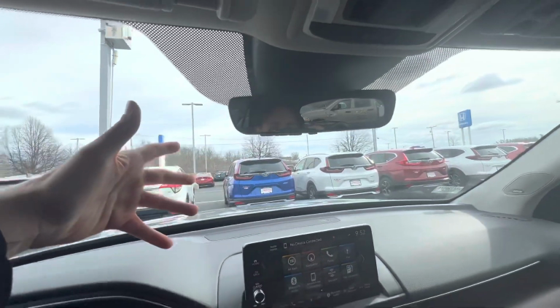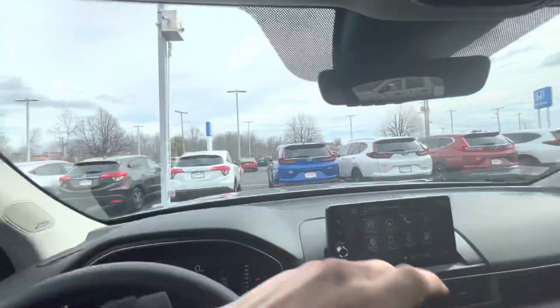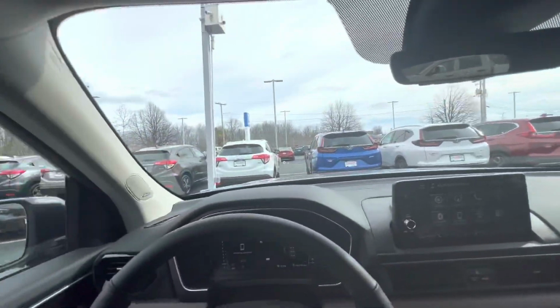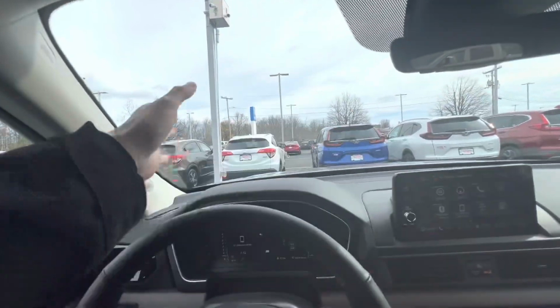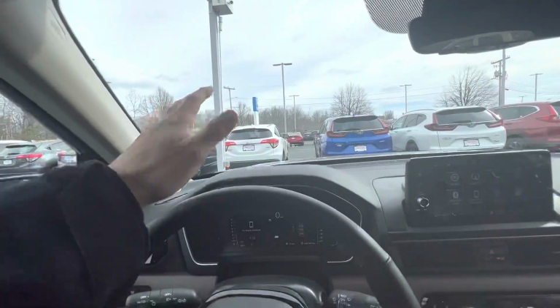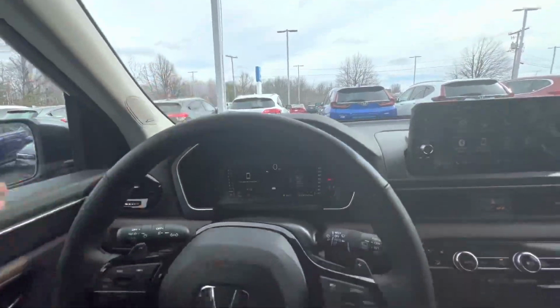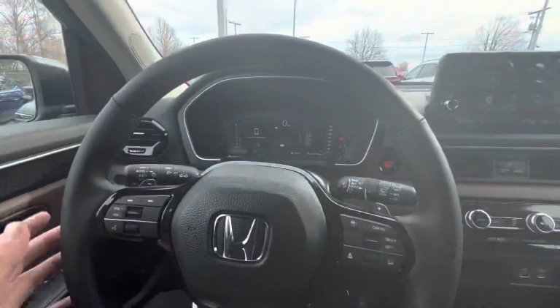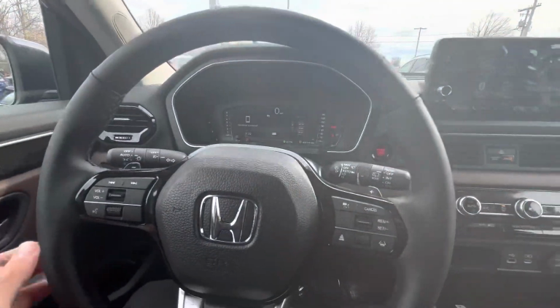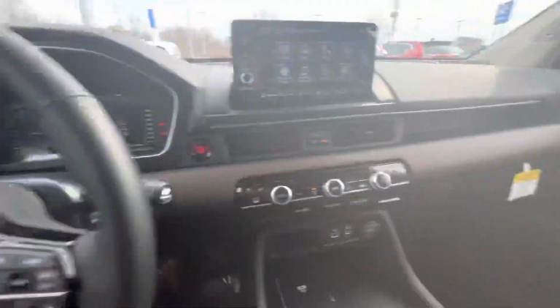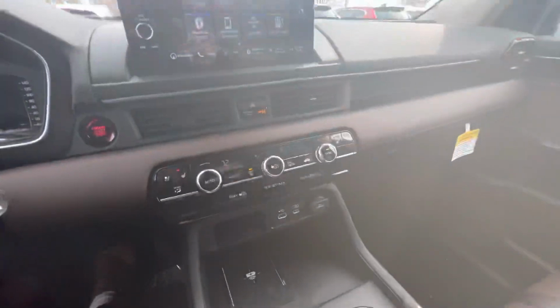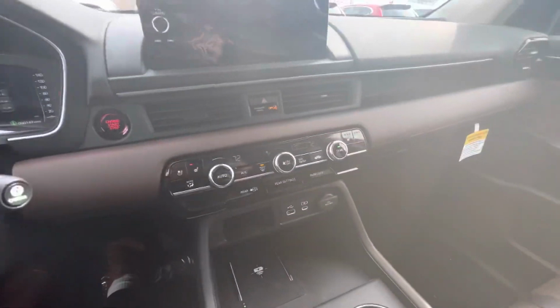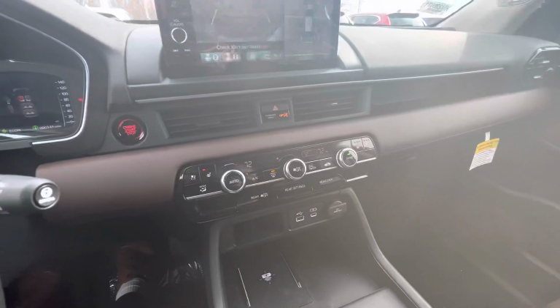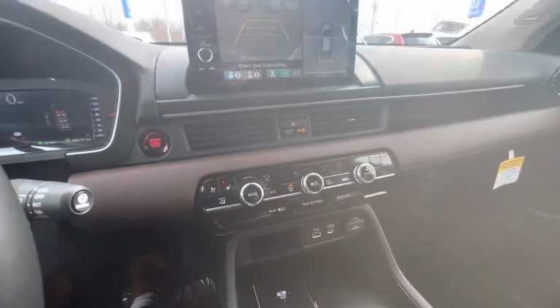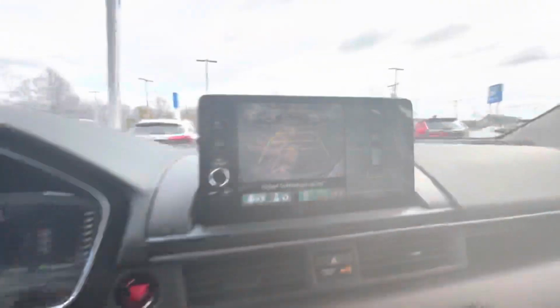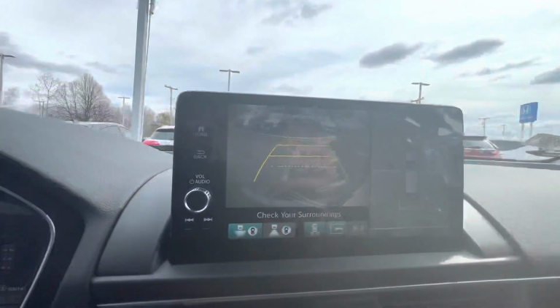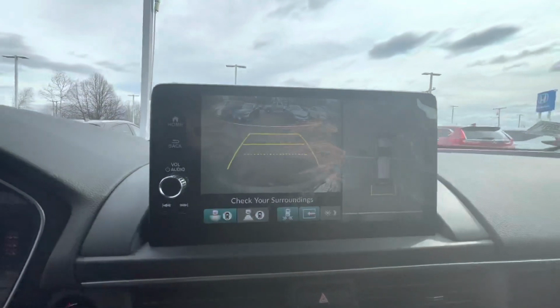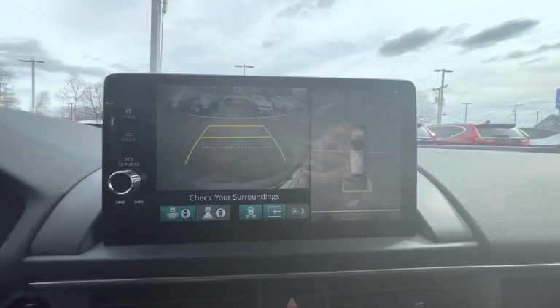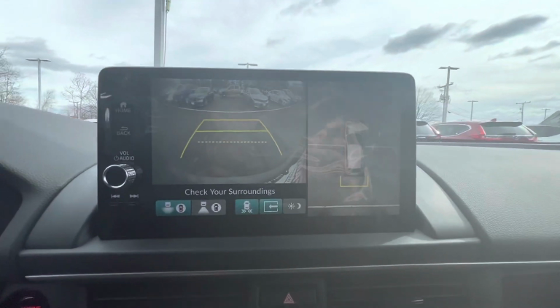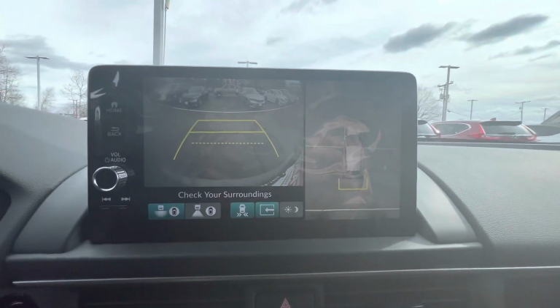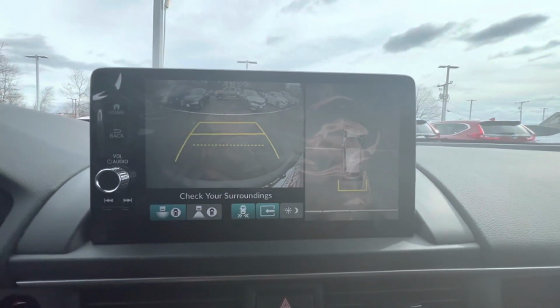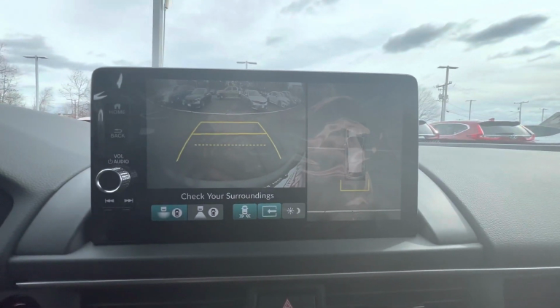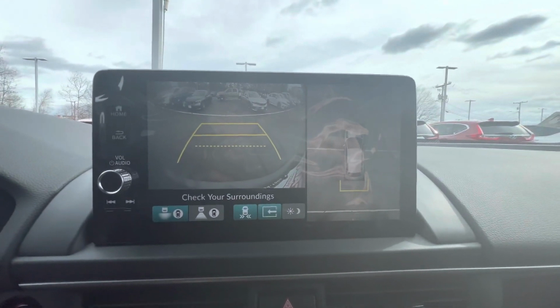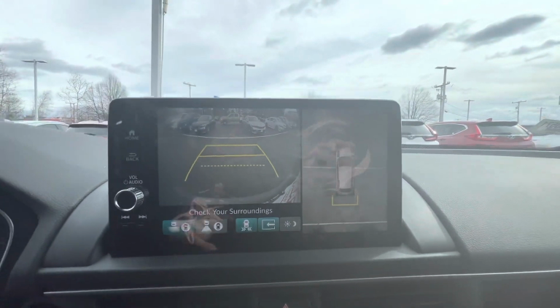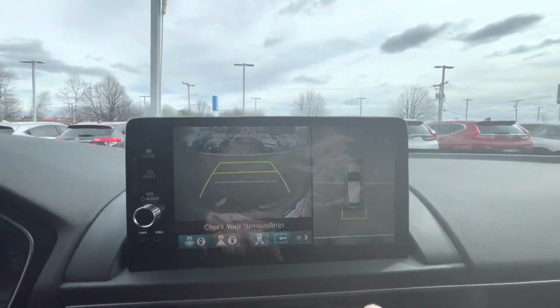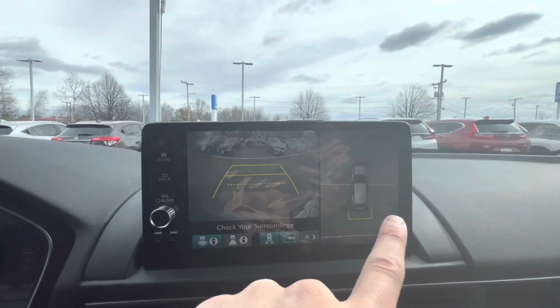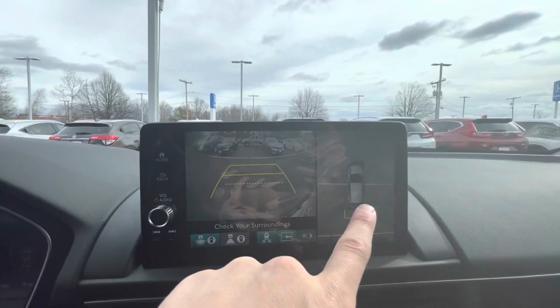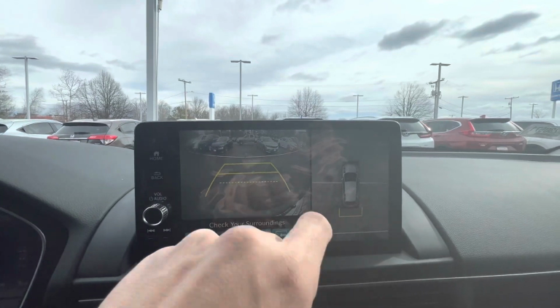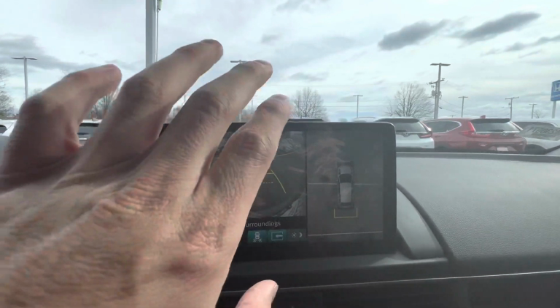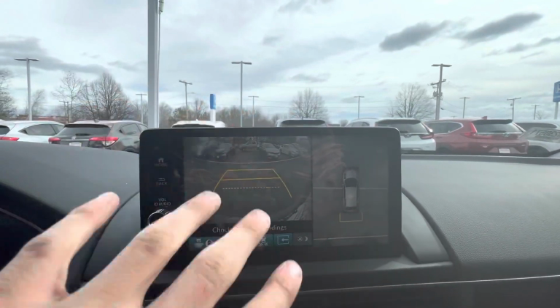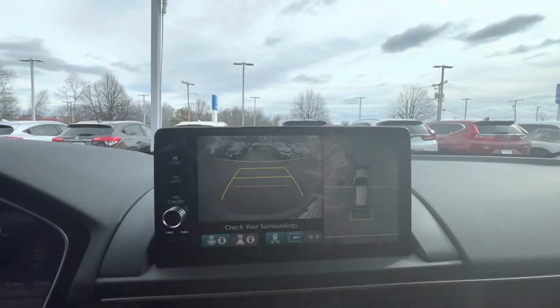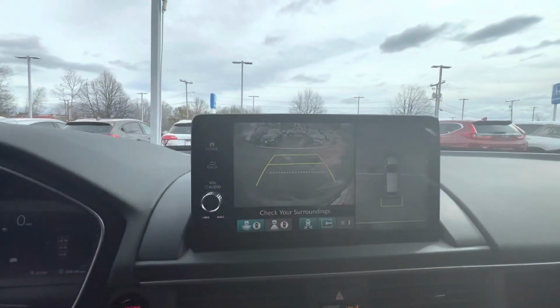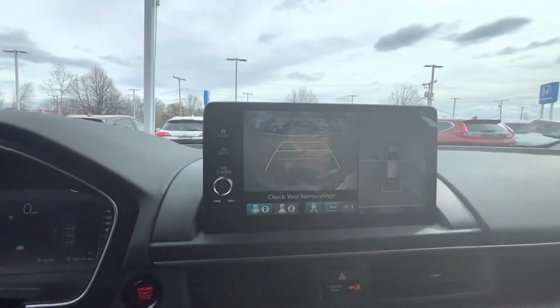This thing is completely fully loaded. Even the backup camera has the eagle eye lens, so you can see the top-down view of your entire car. Very, very incredible.